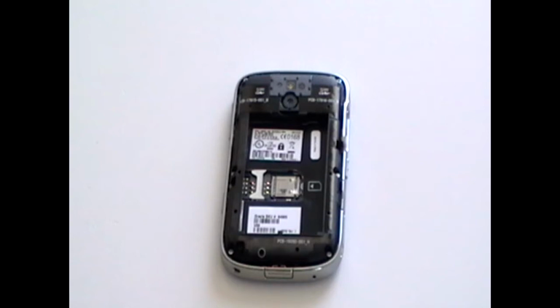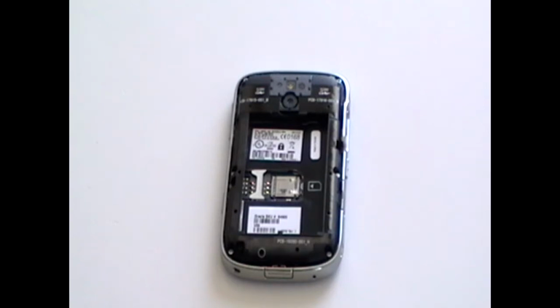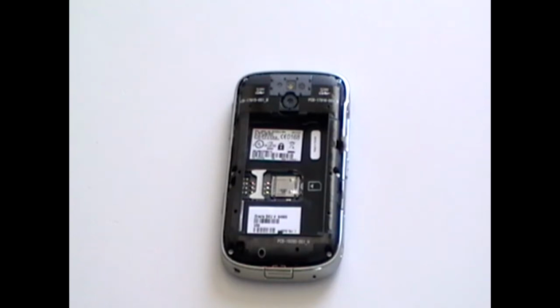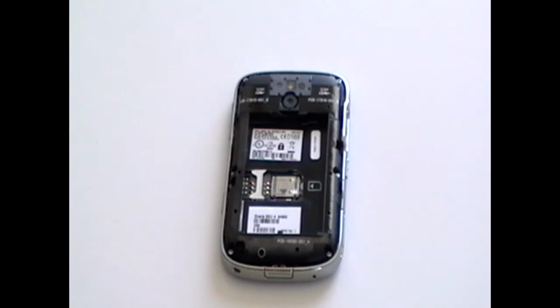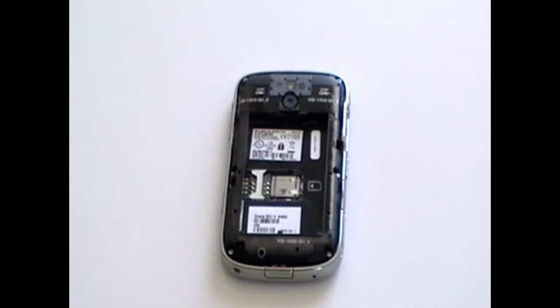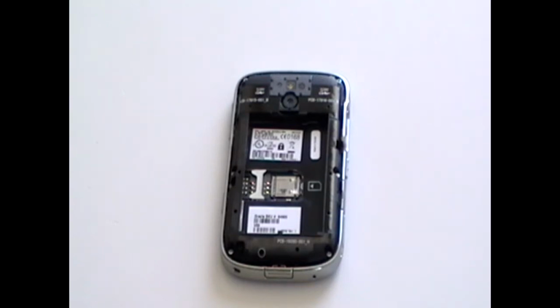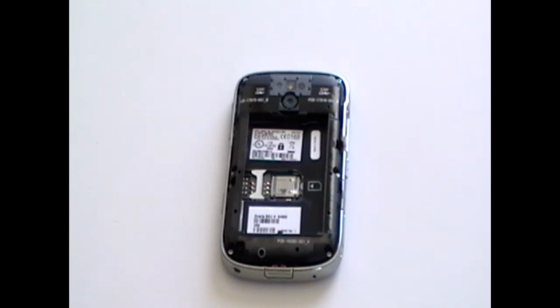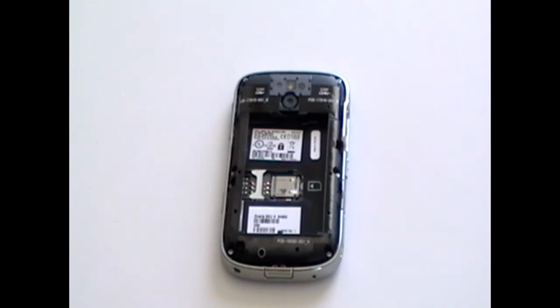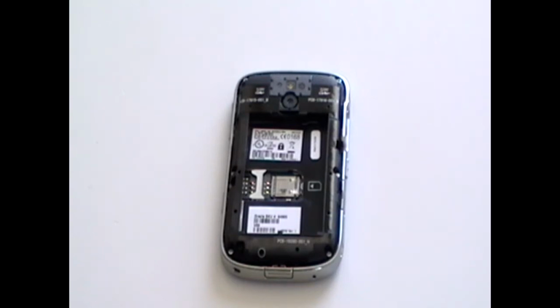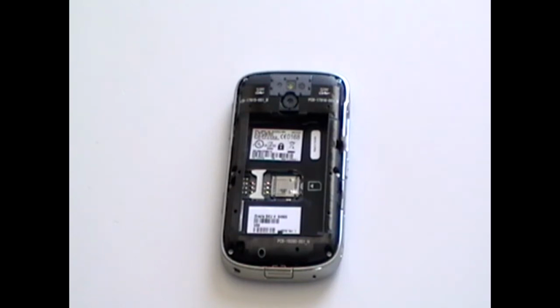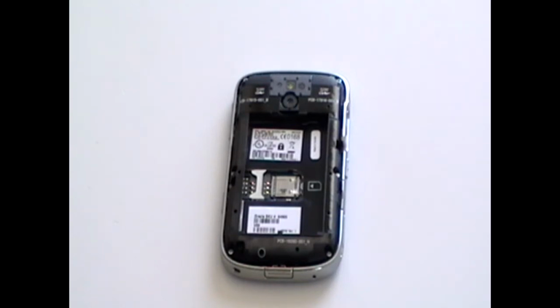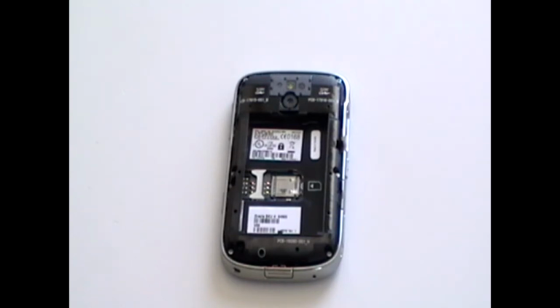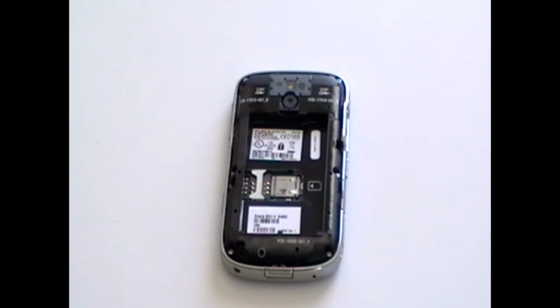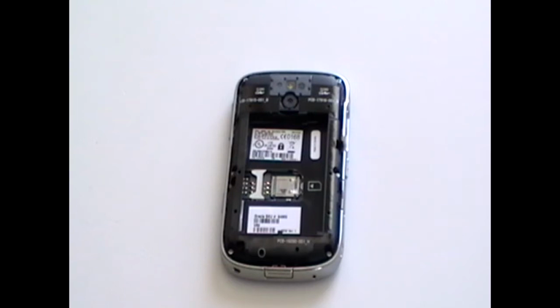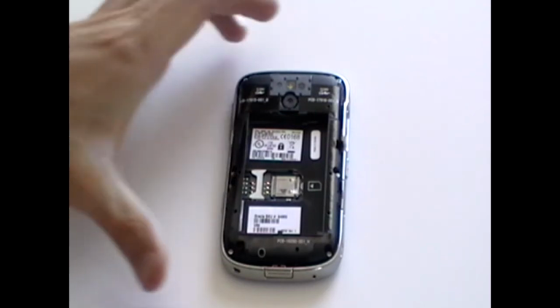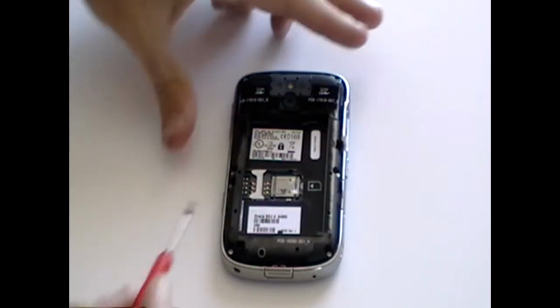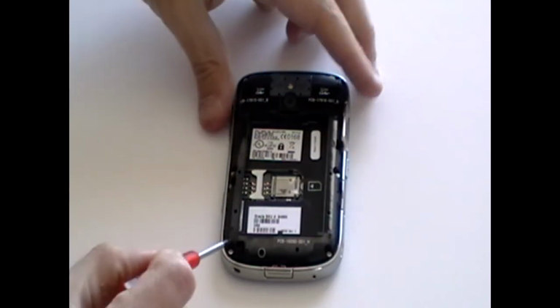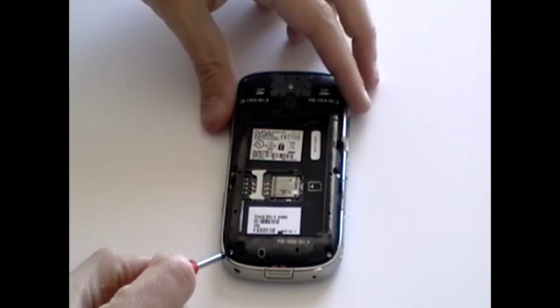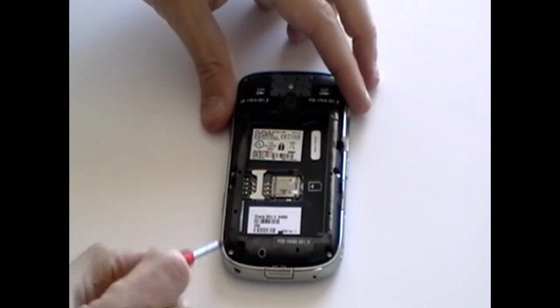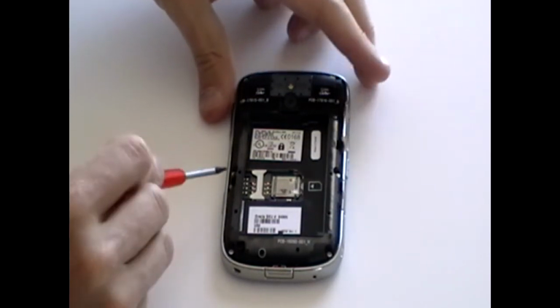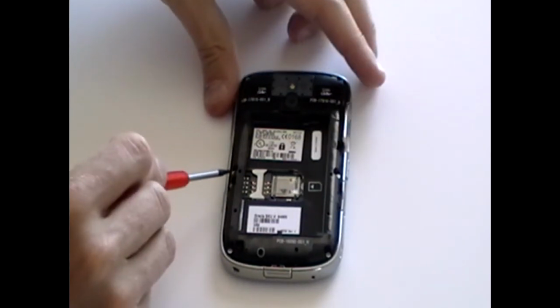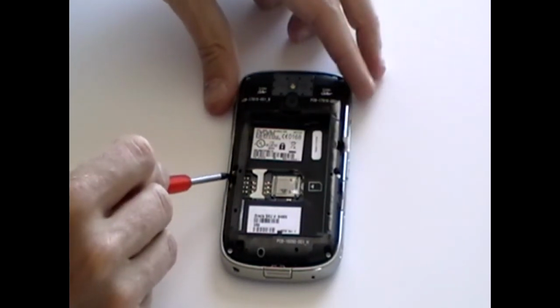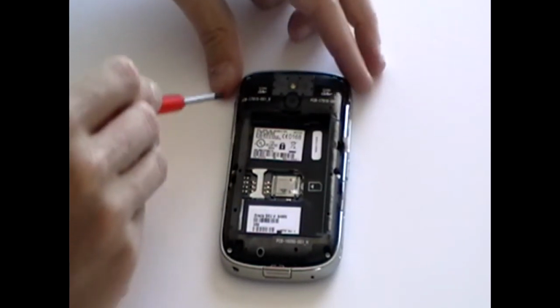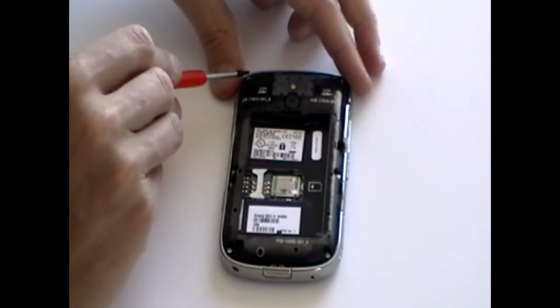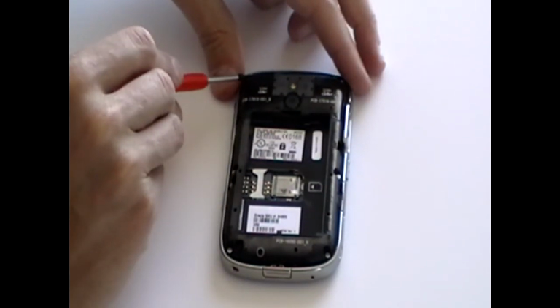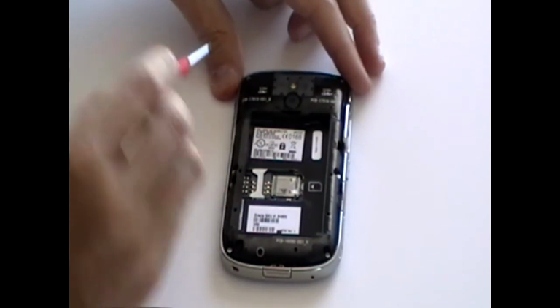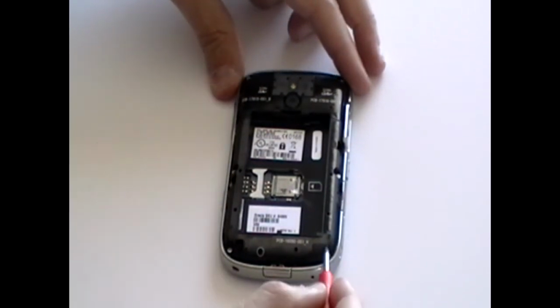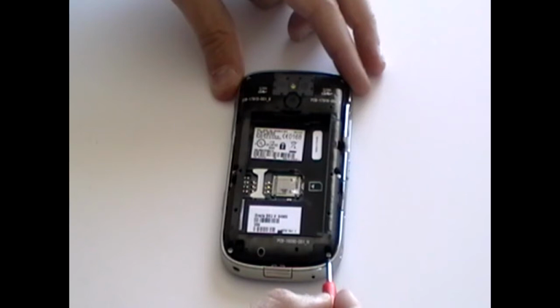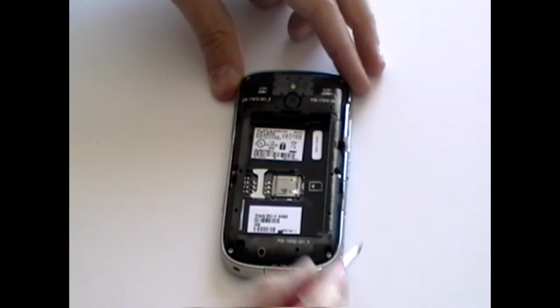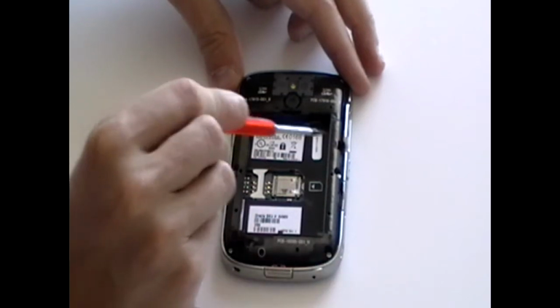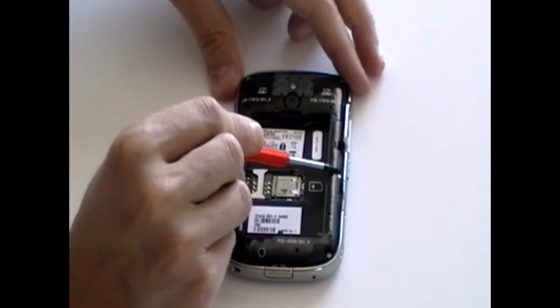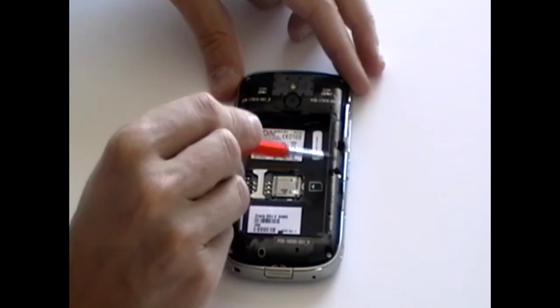Next, using a Torx 5 screwdriver, as available on the Repairs Universe website, remove the screws as being pointed out here now in the video. There are 6 in total.